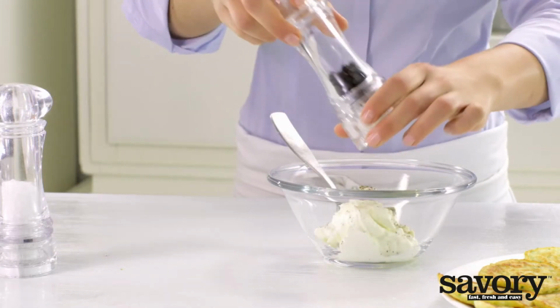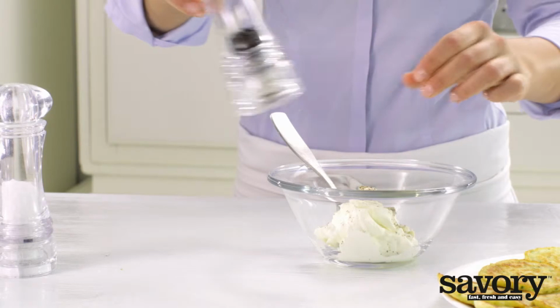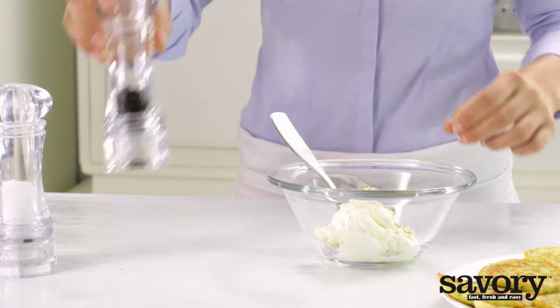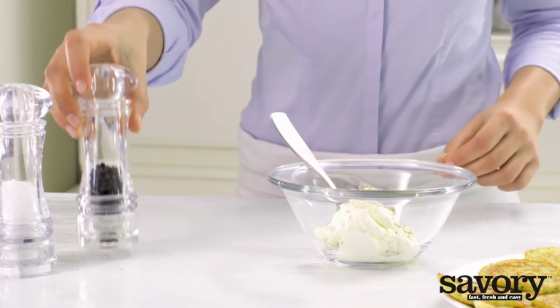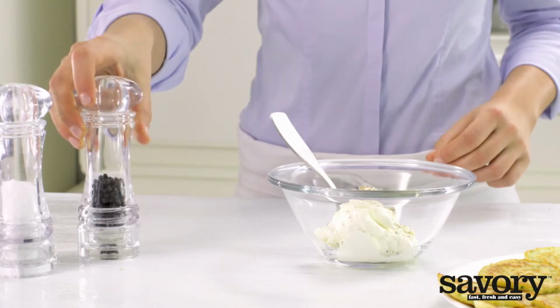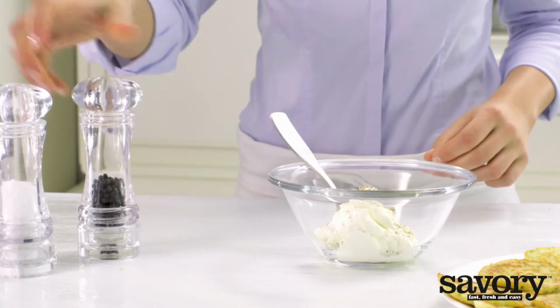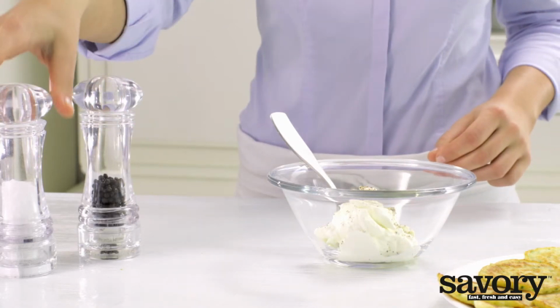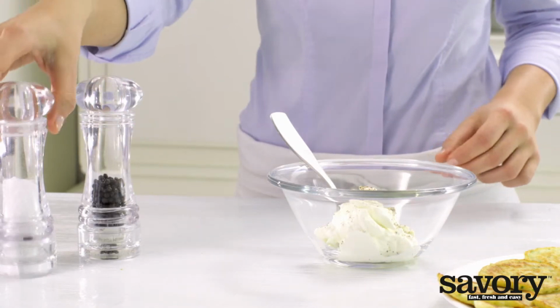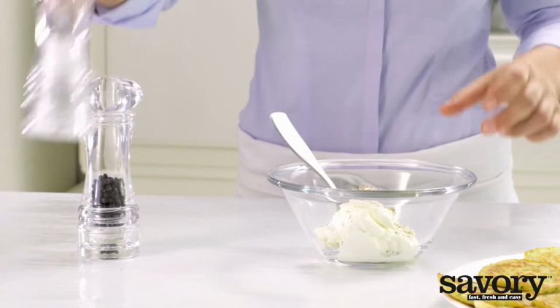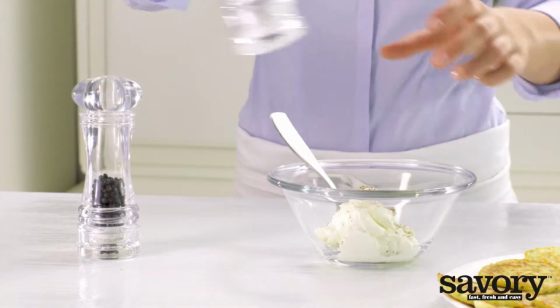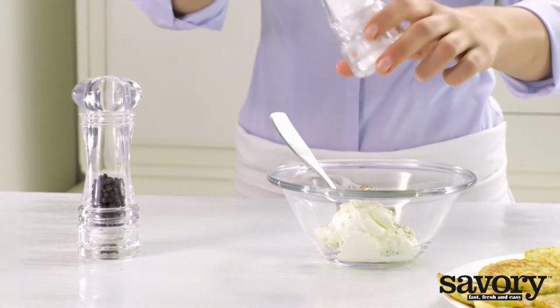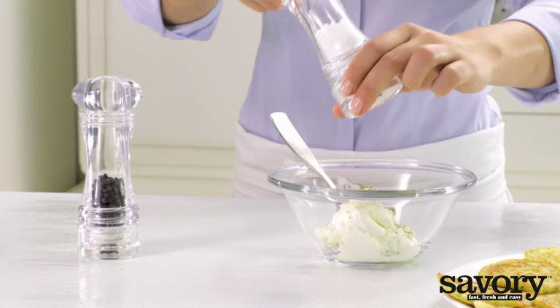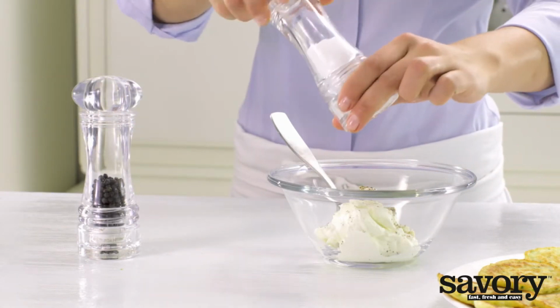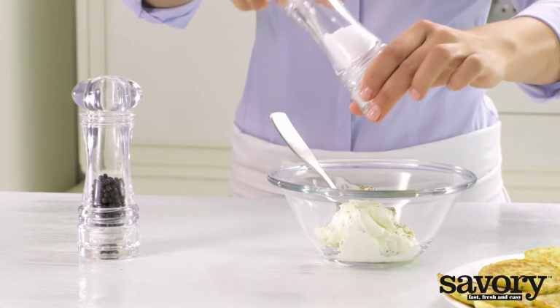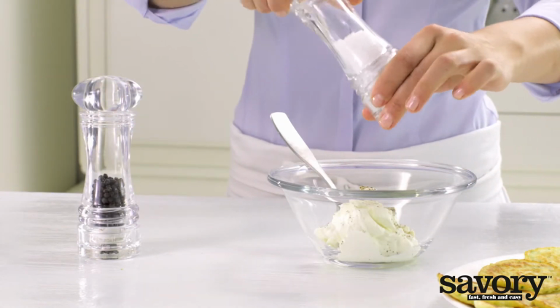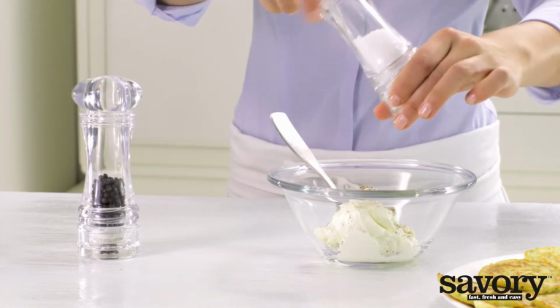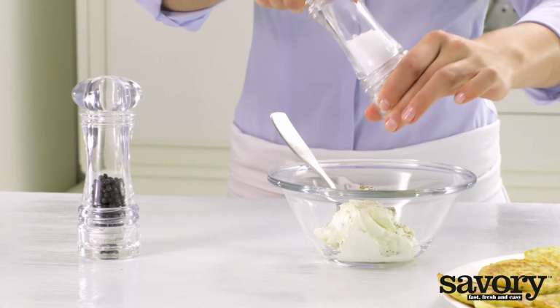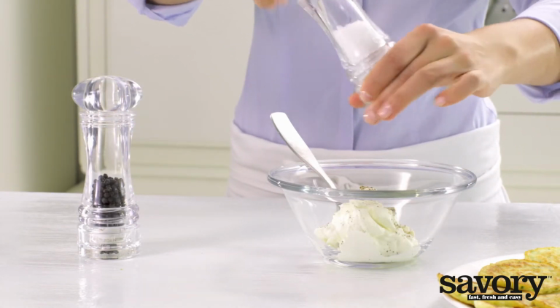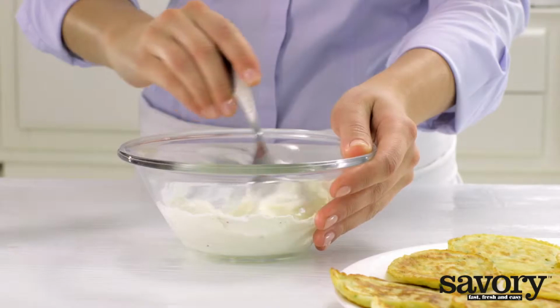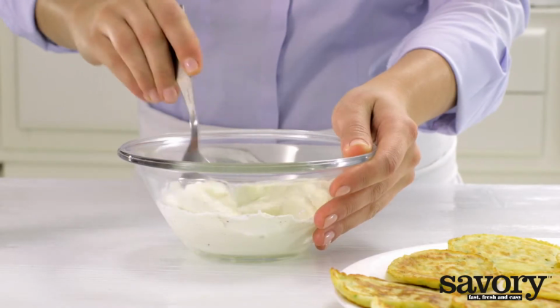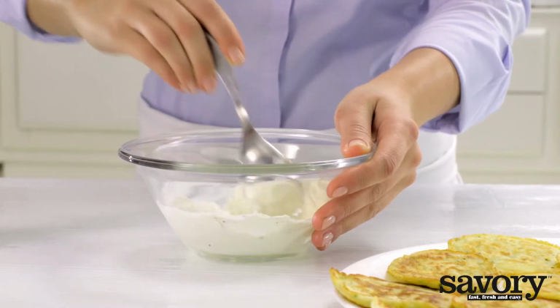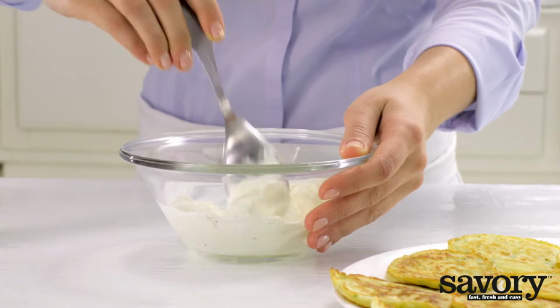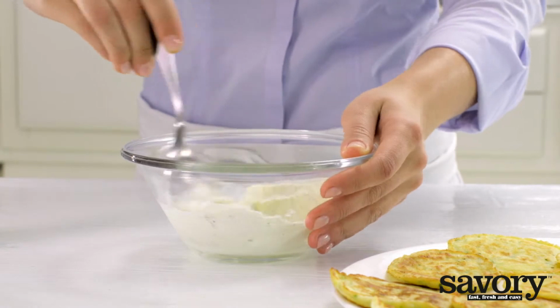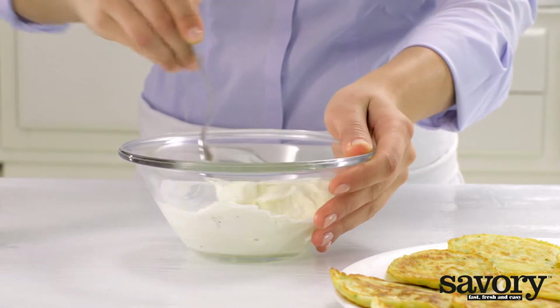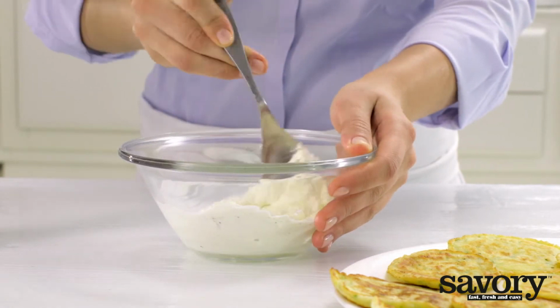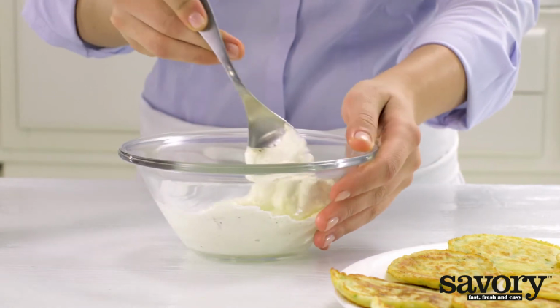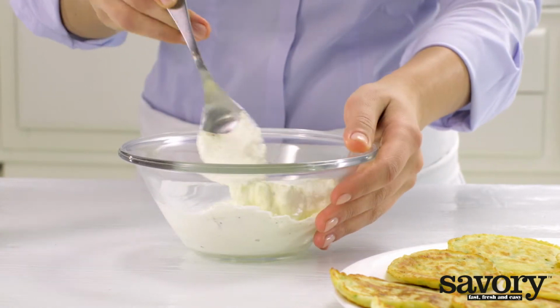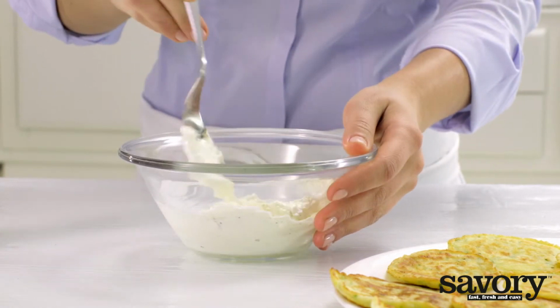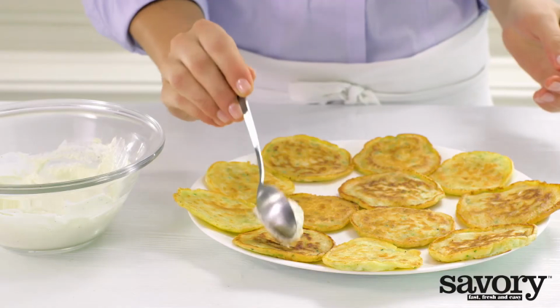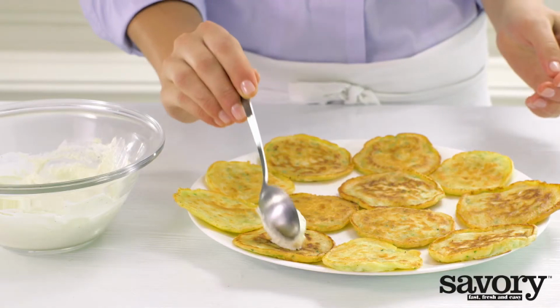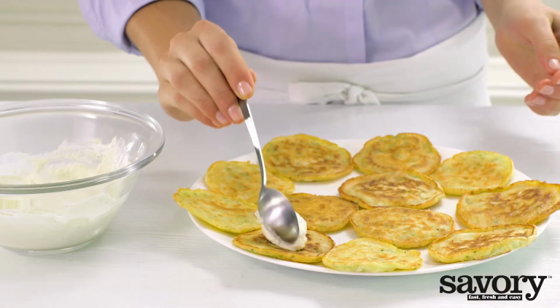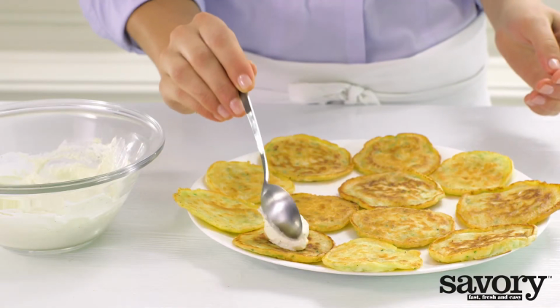Season with pepper, and if you want, salt. Cover the blinnies with some creme fraiche.